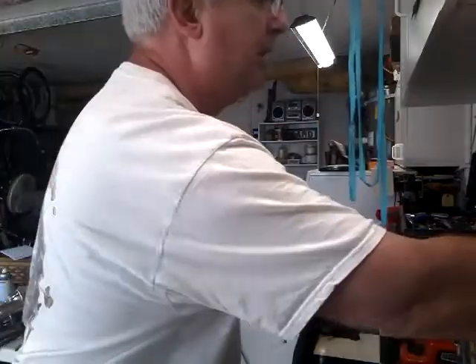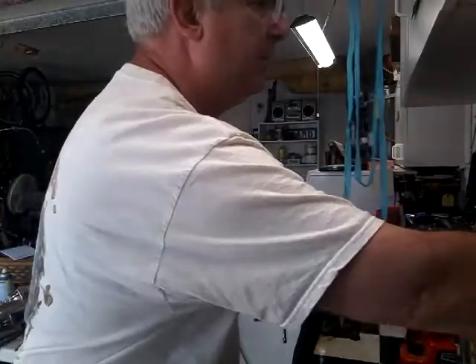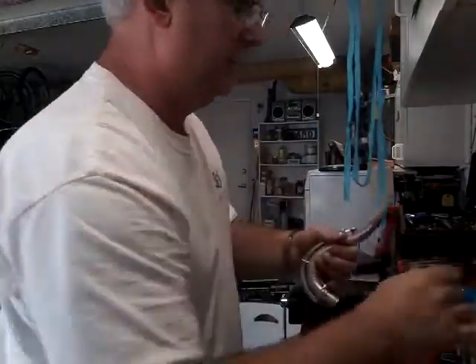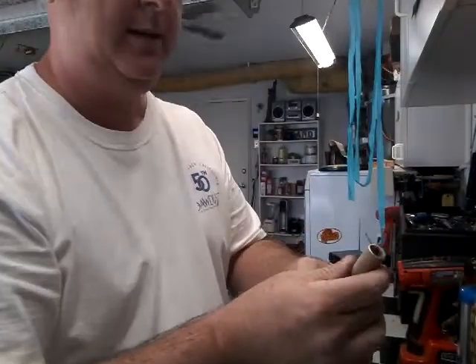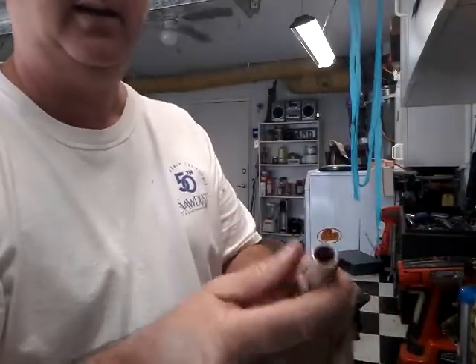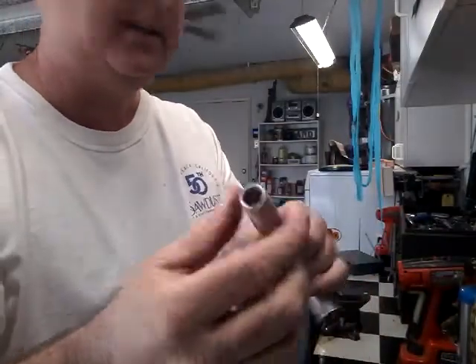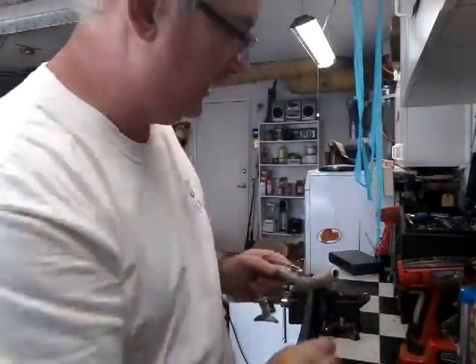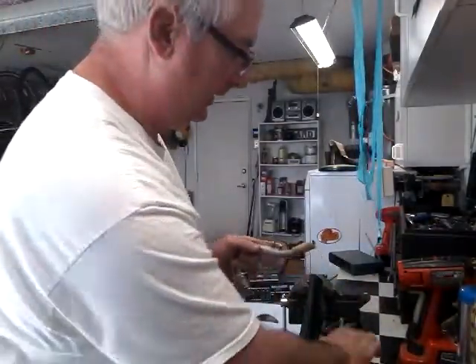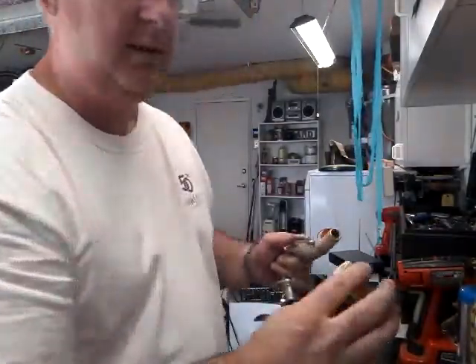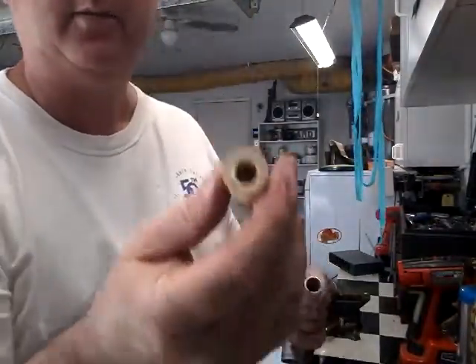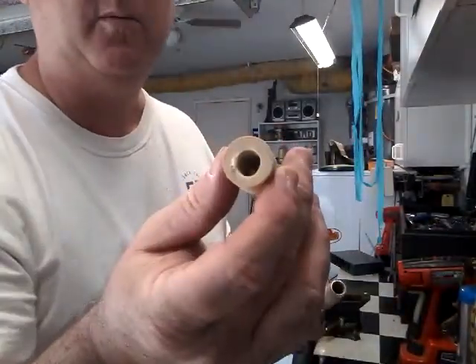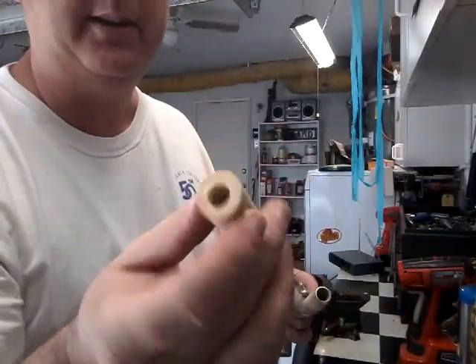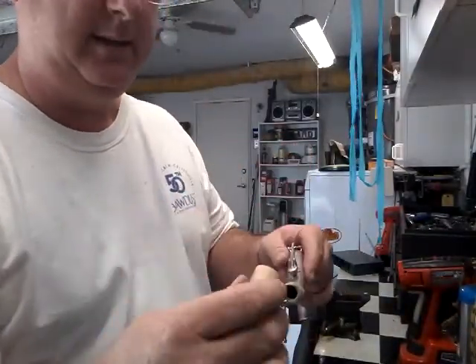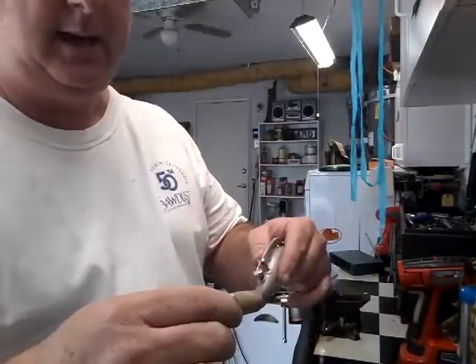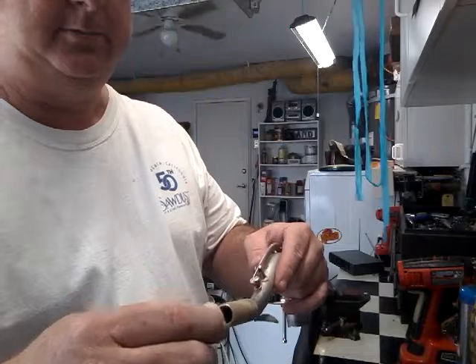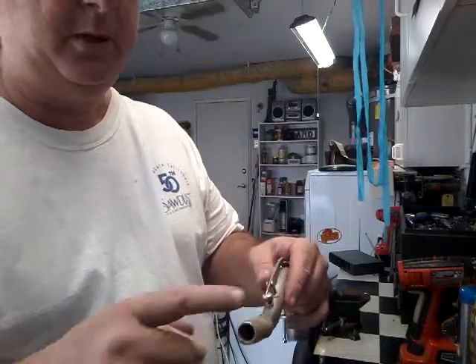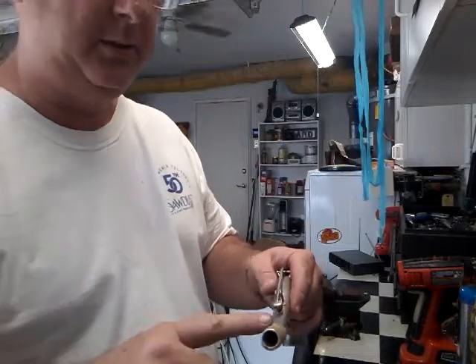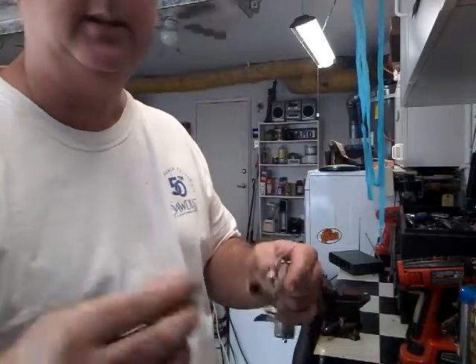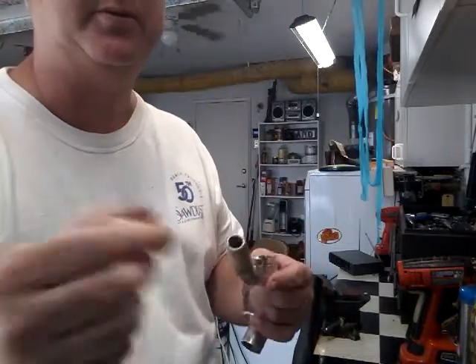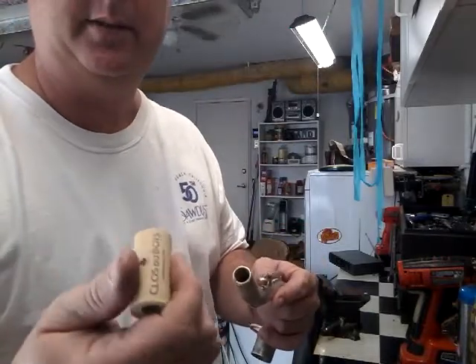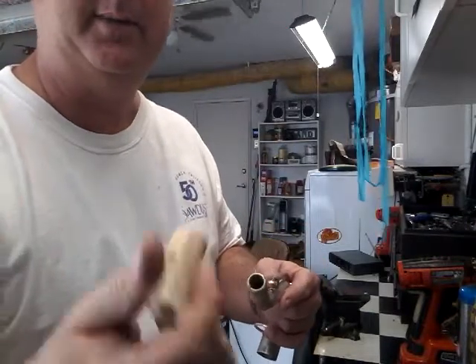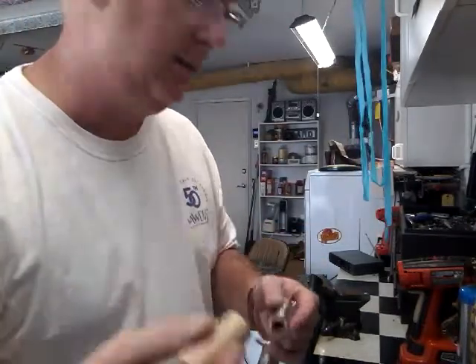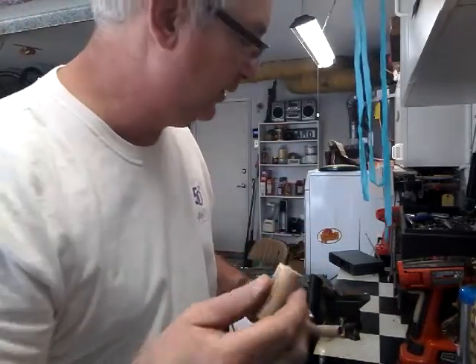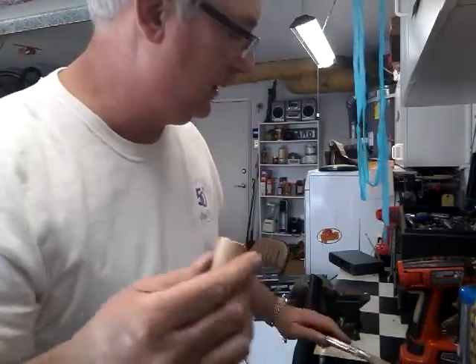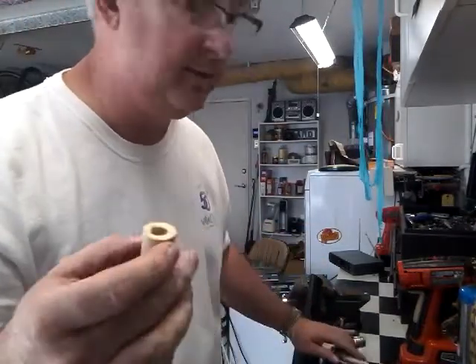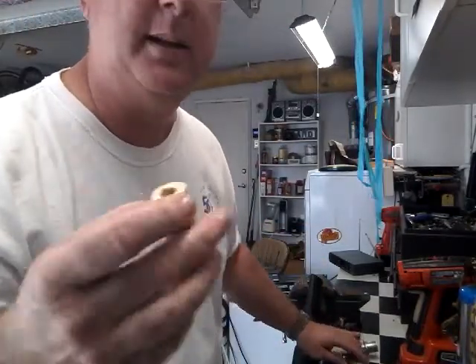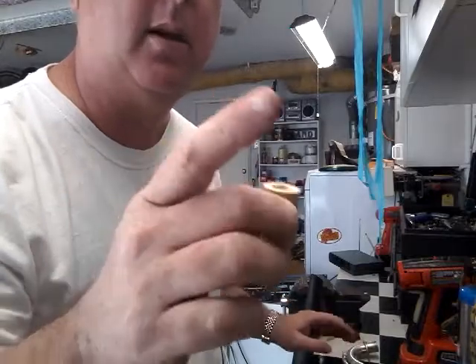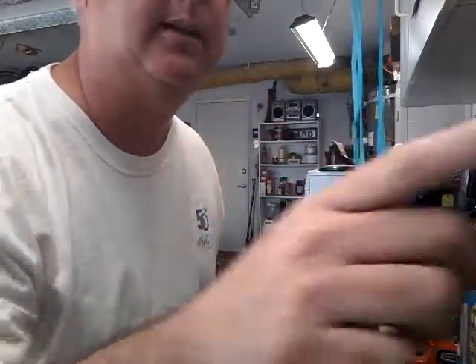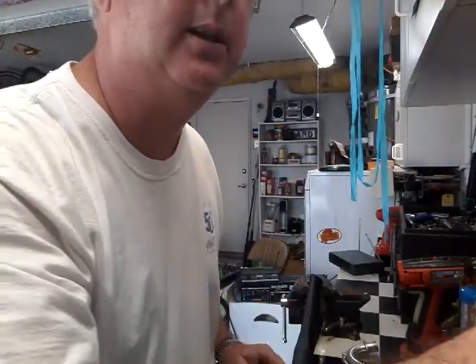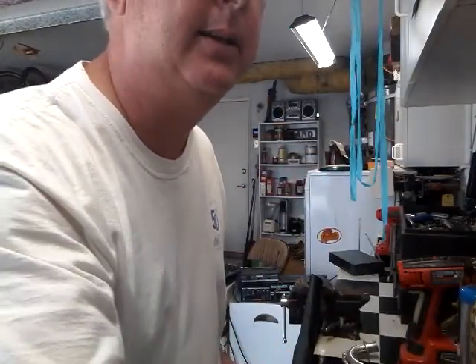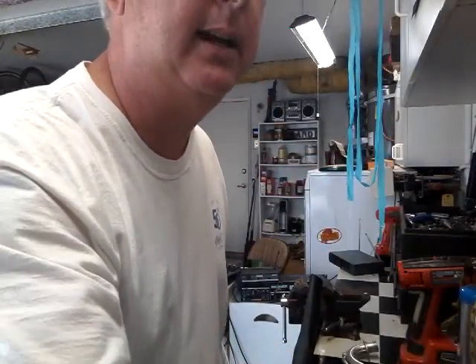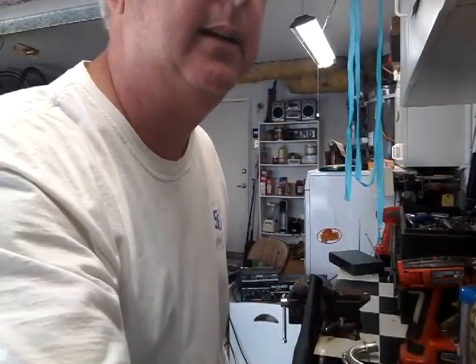They won't slip on until you get a lot wider than that, but when you put the glue on there, it slips right over the top of it. I'll pause for a little bit, then hollow it out and let you come back in just a second. Hang on.